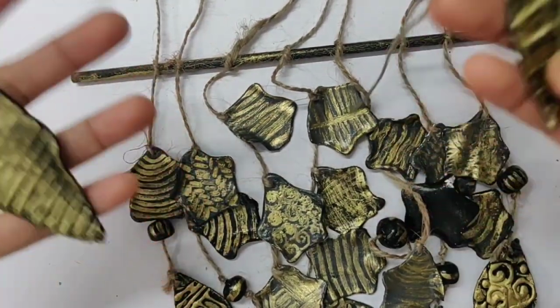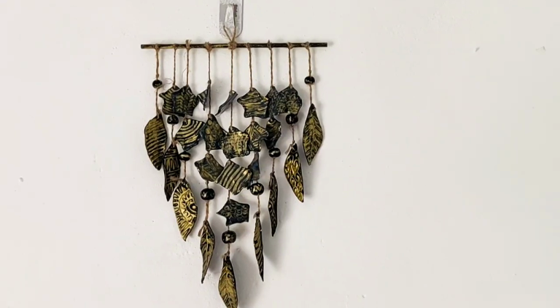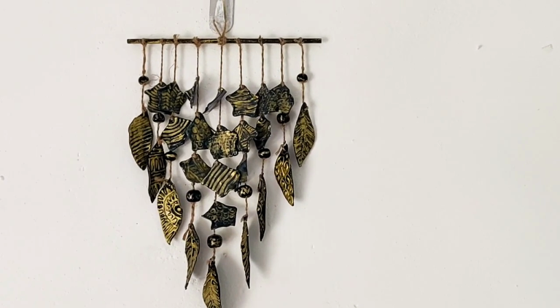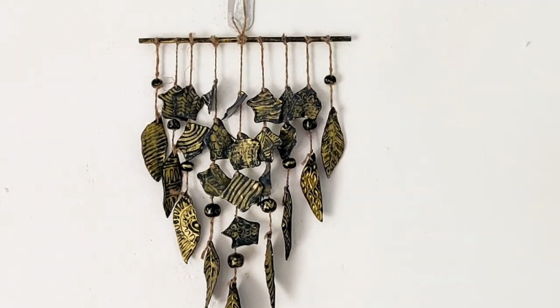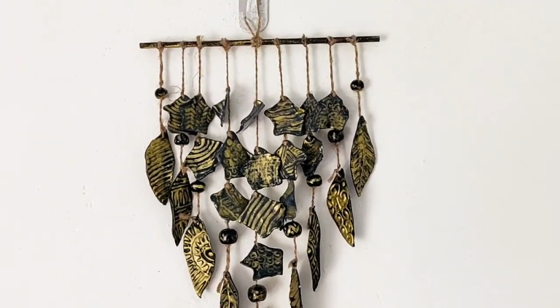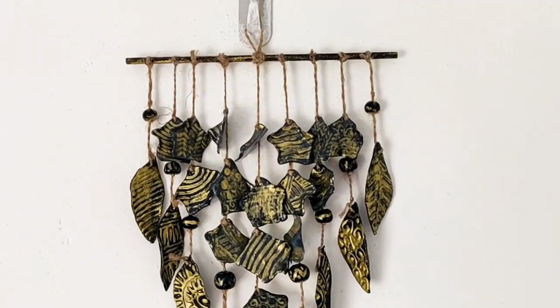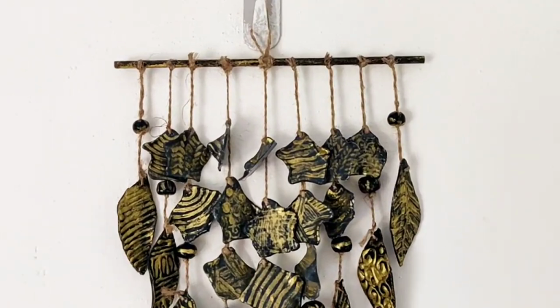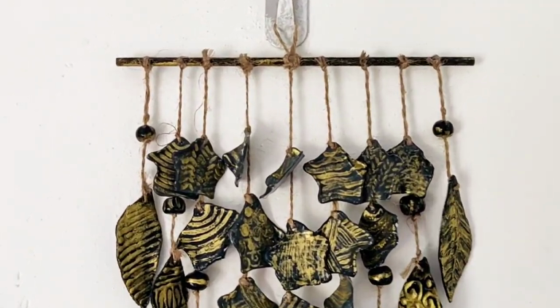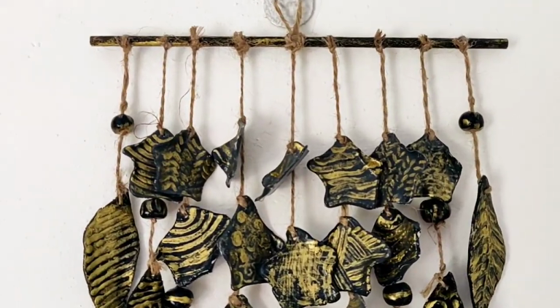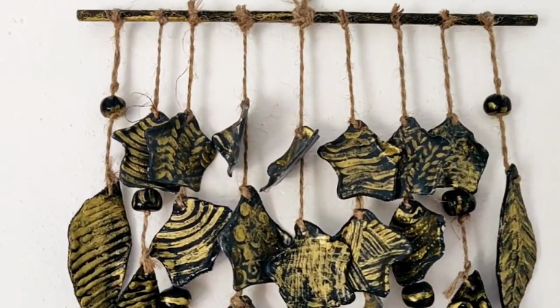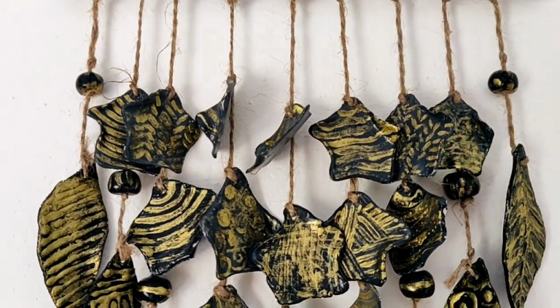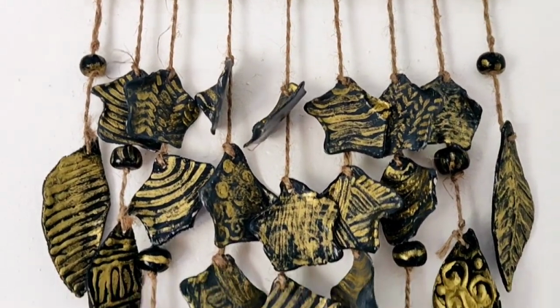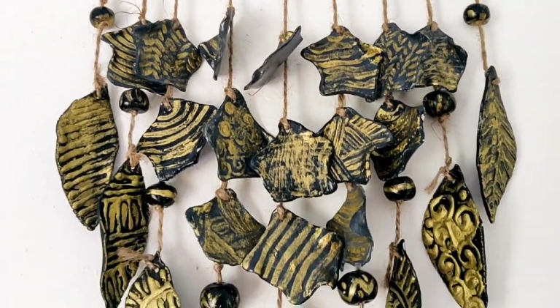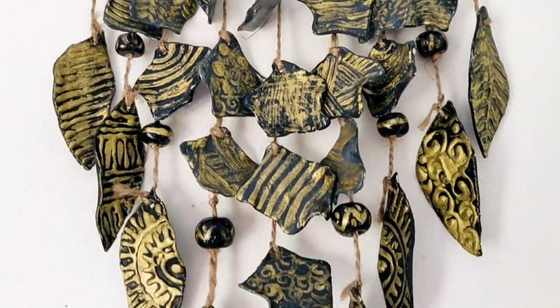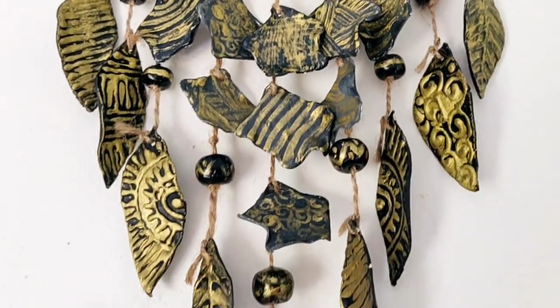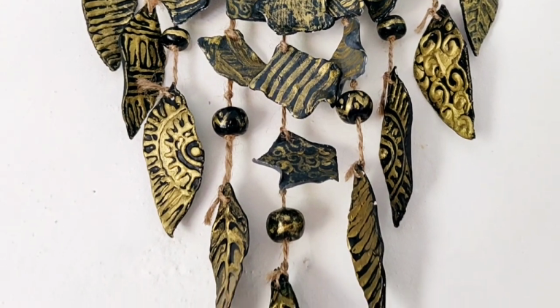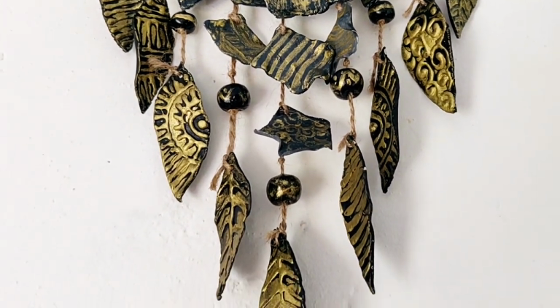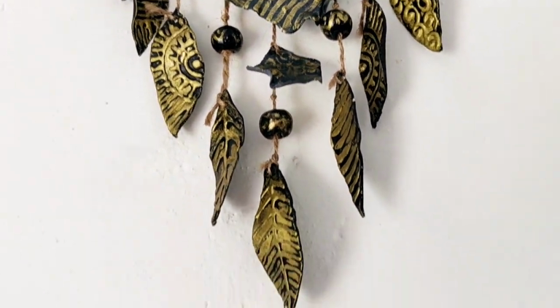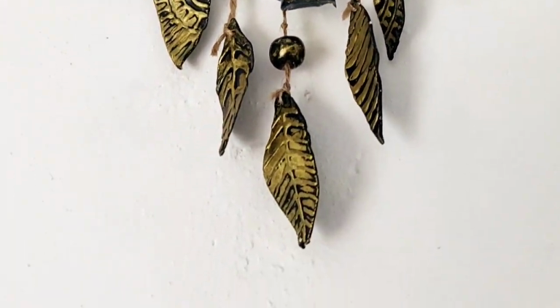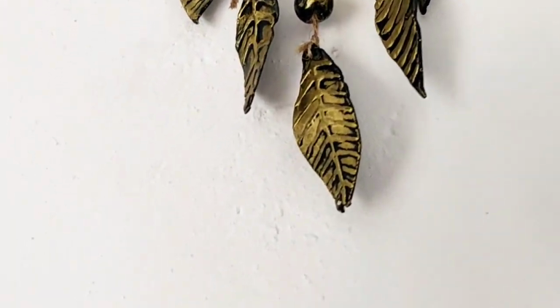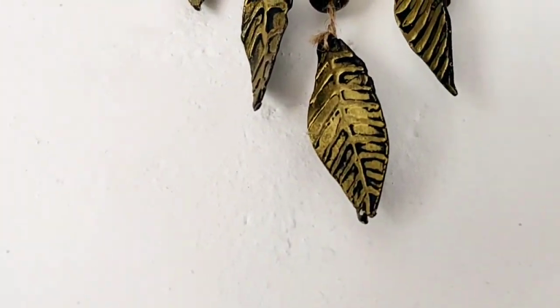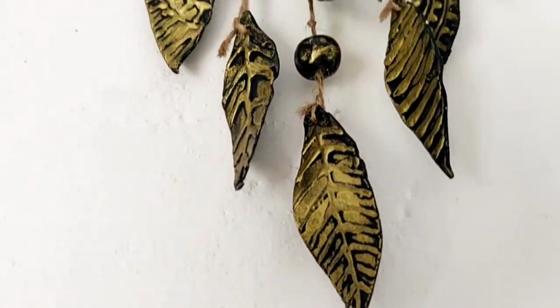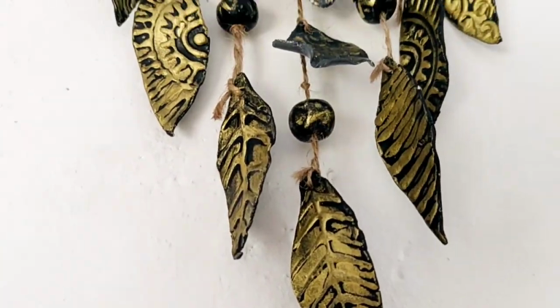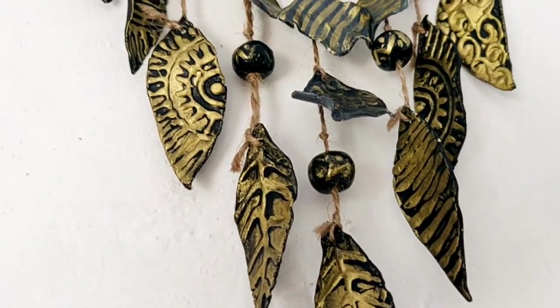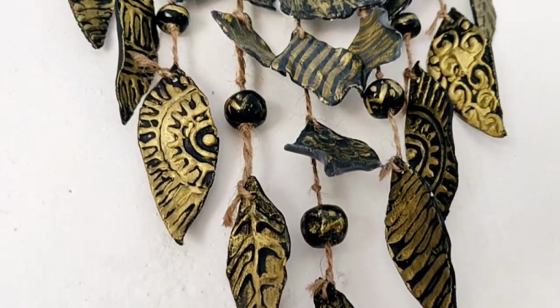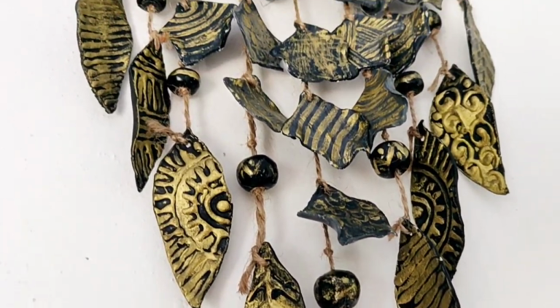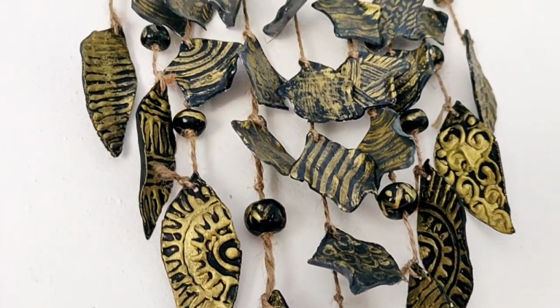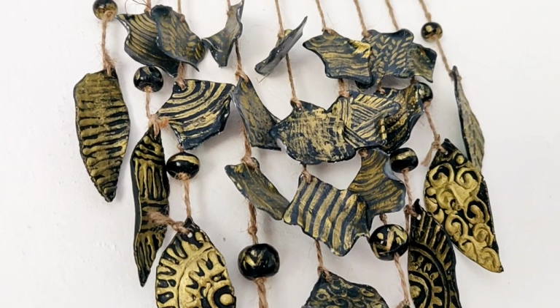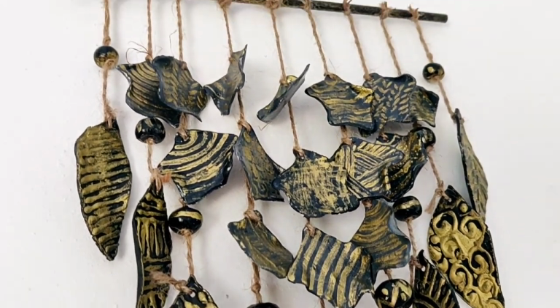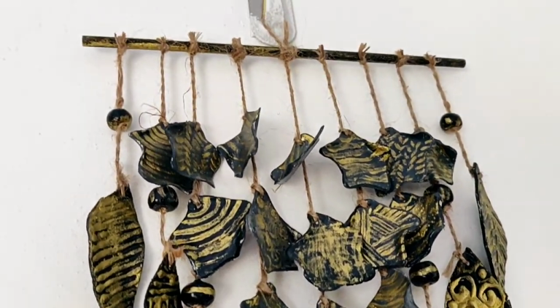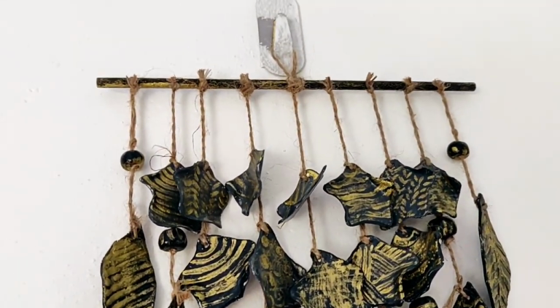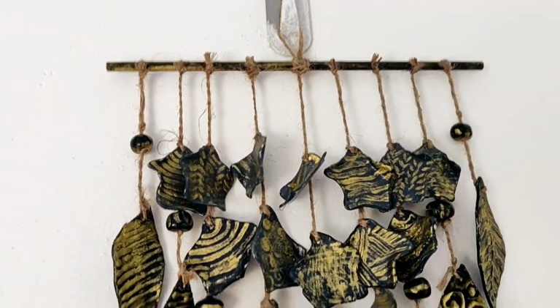This is the final look of the antique wall hanging. Did you like this DIY? Let me know in the comments below.